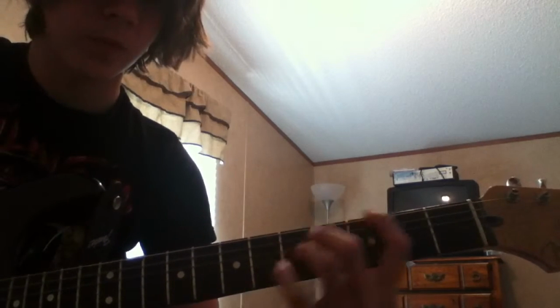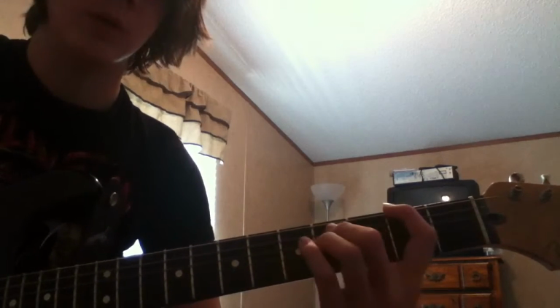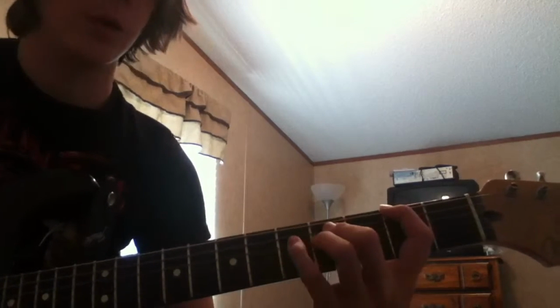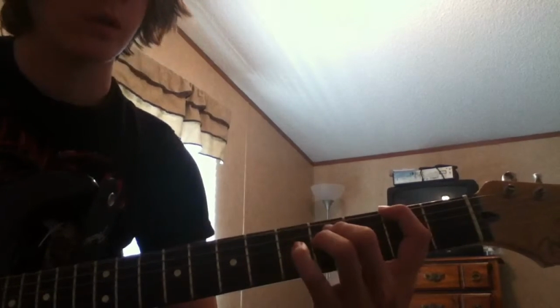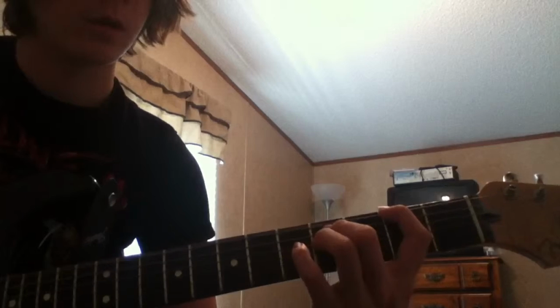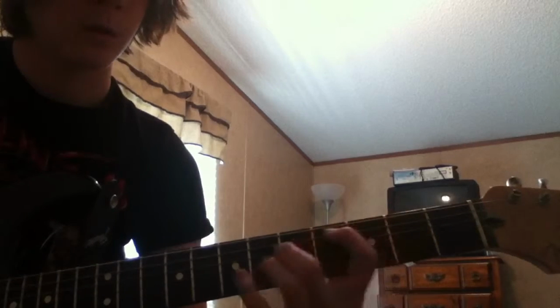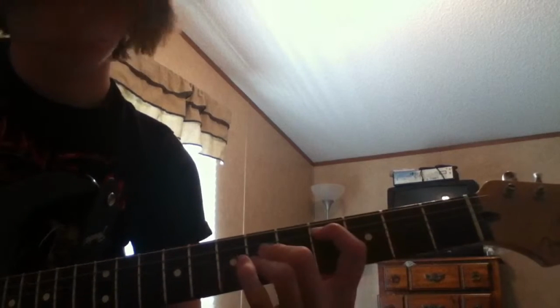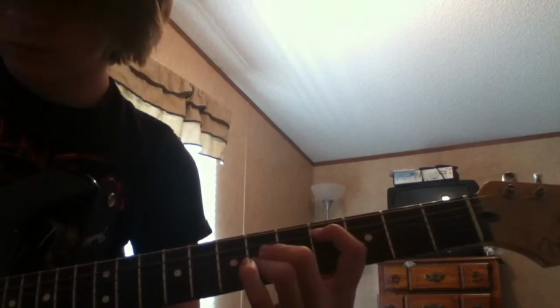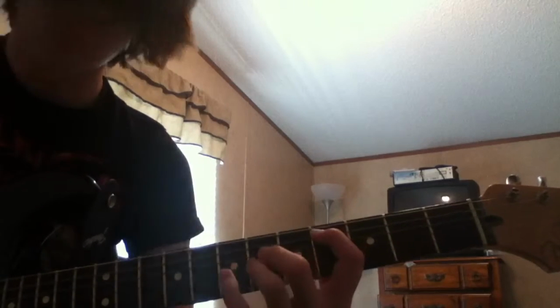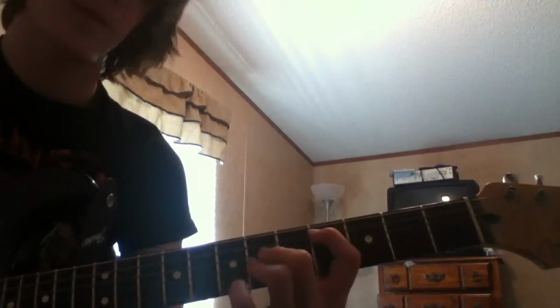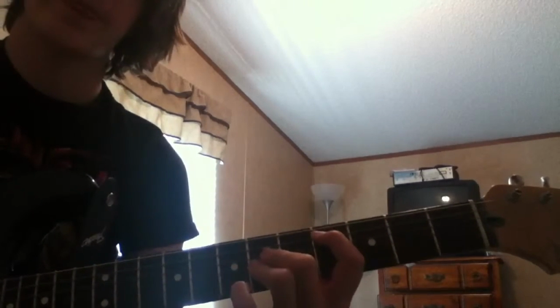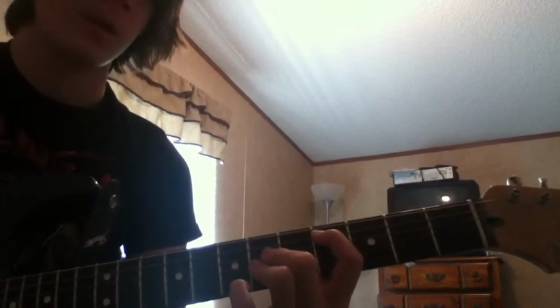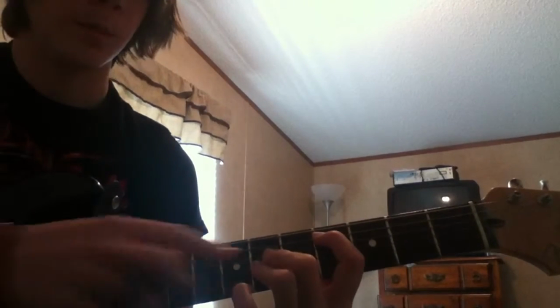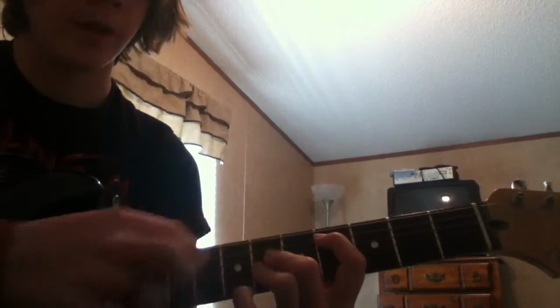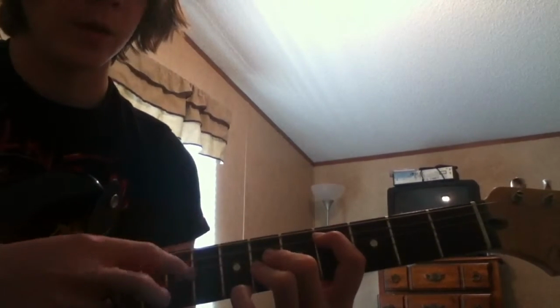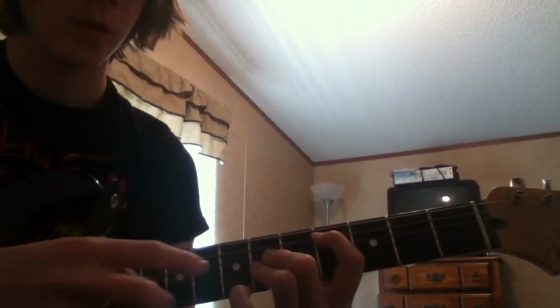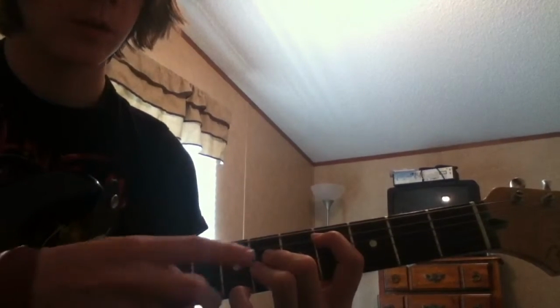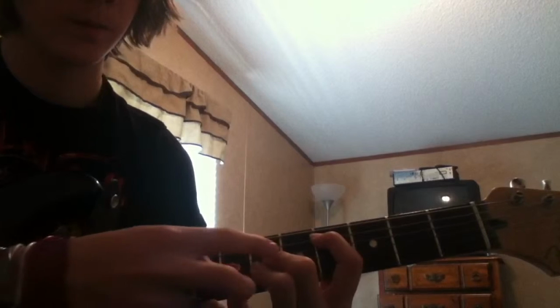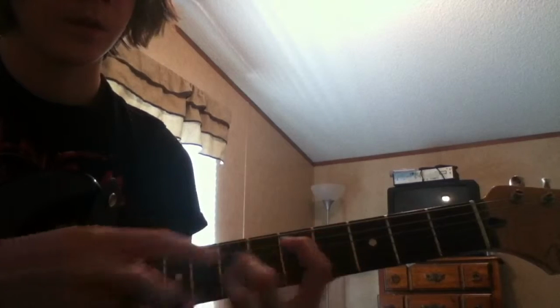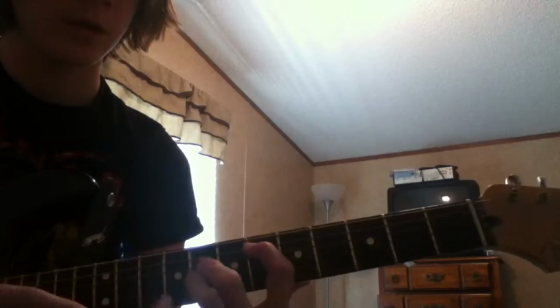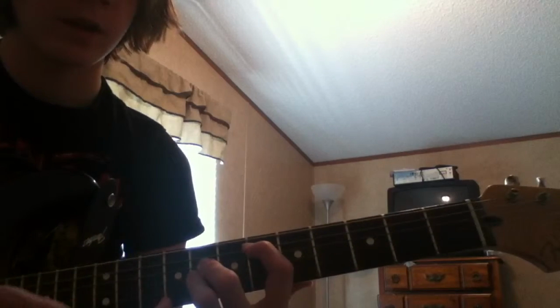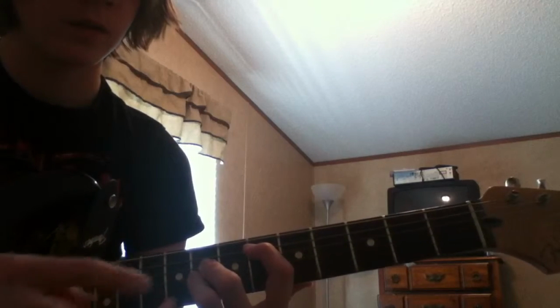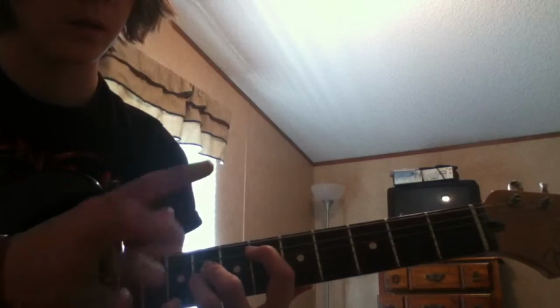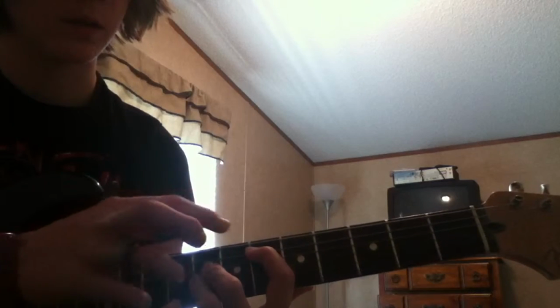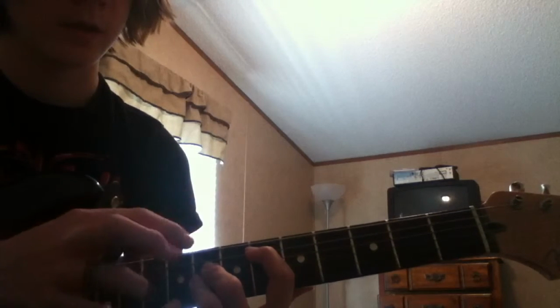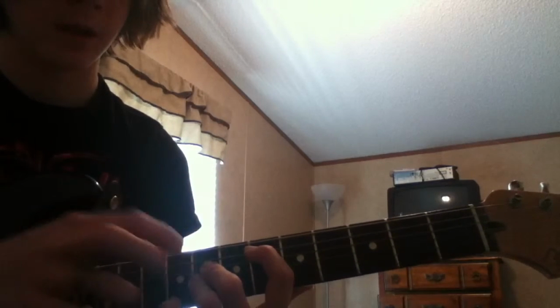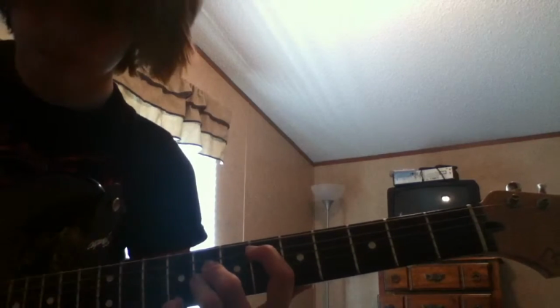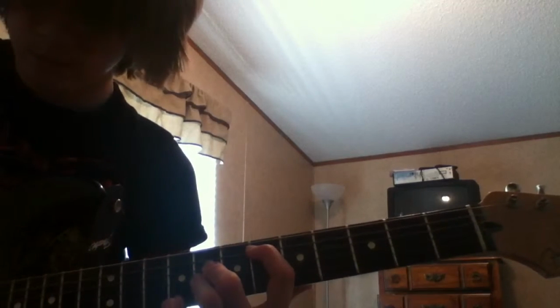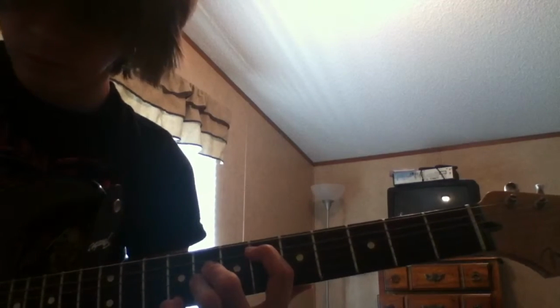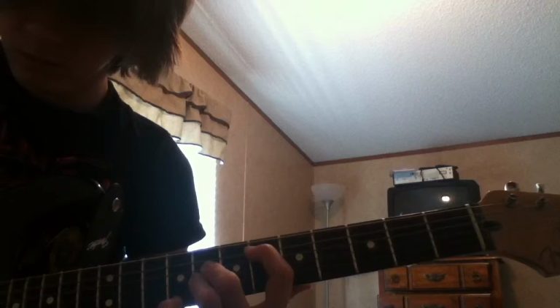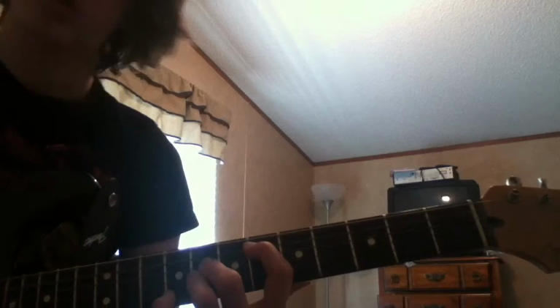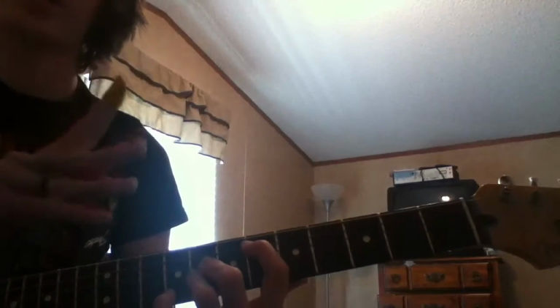So what we have so far is... Then we're going to move down two frets, just like that. So that's six, eight, eight. Strum that twice.